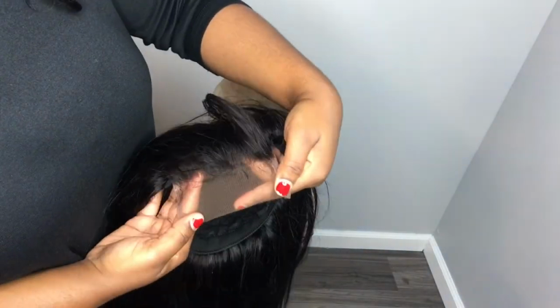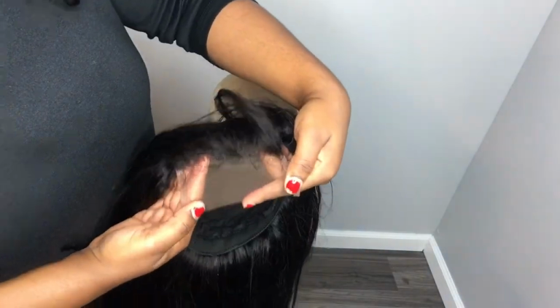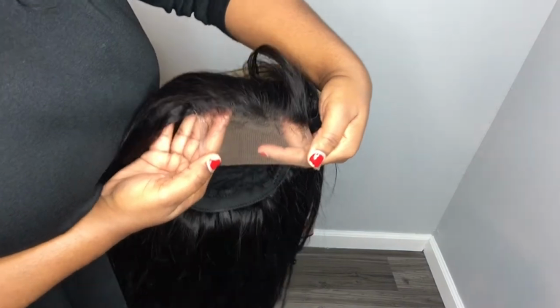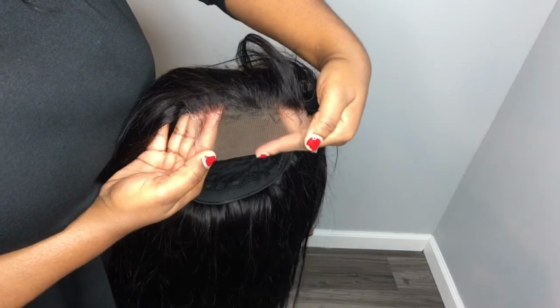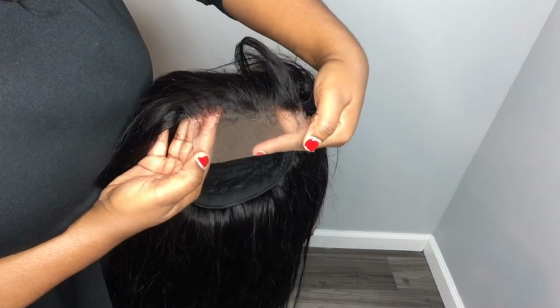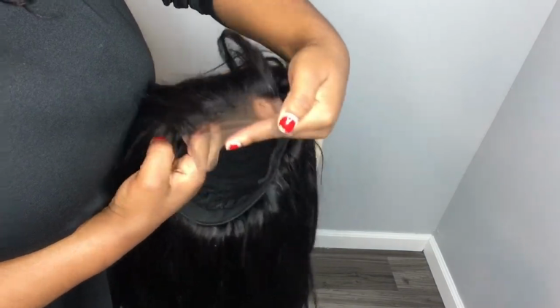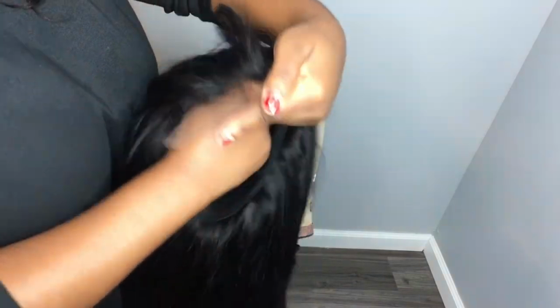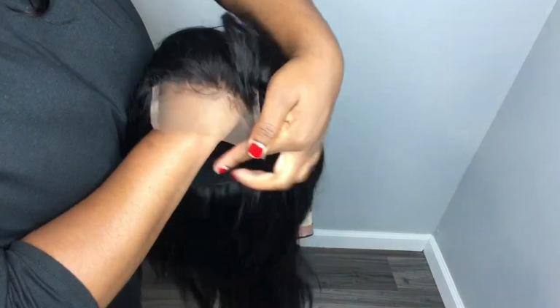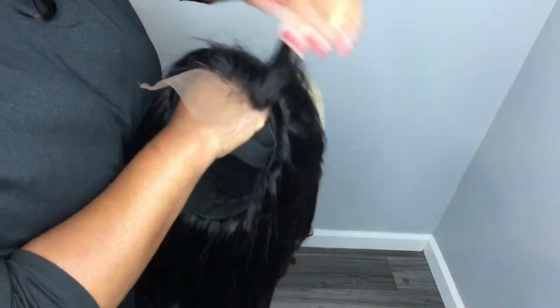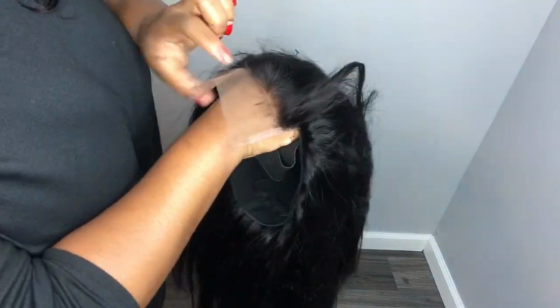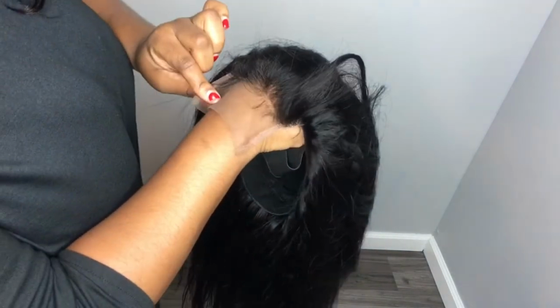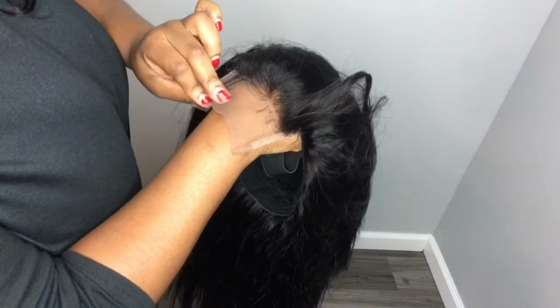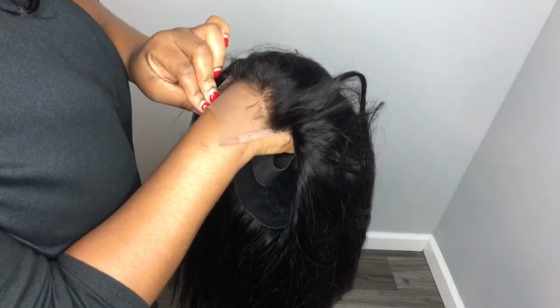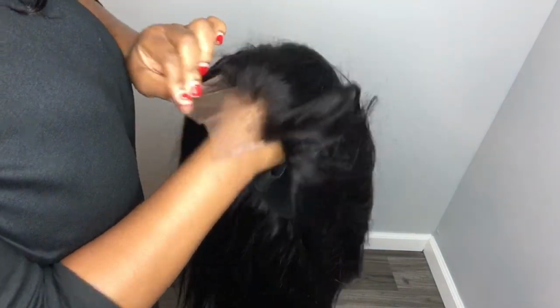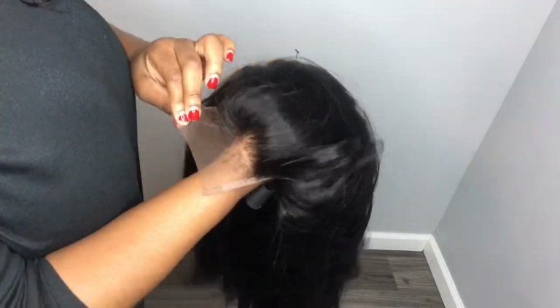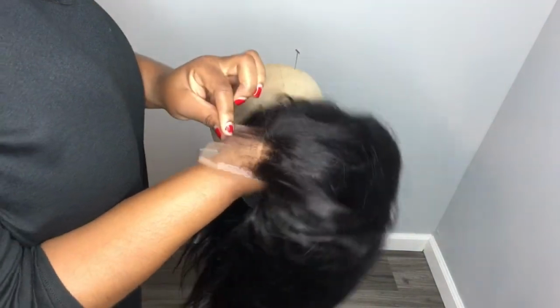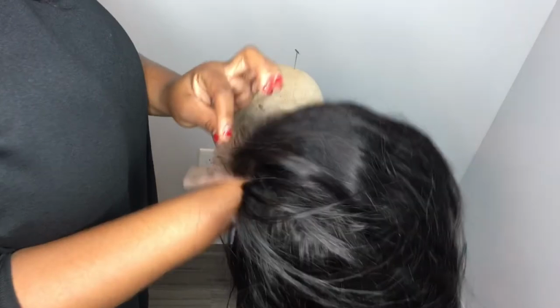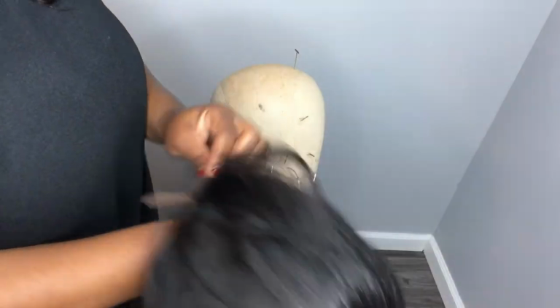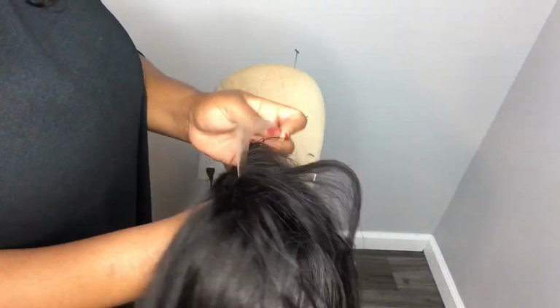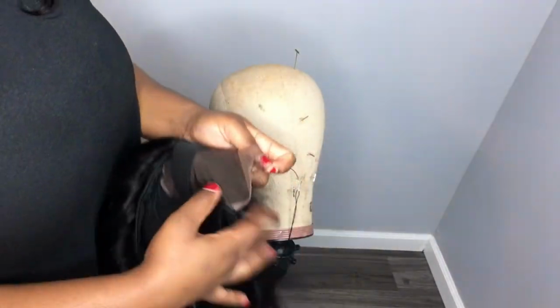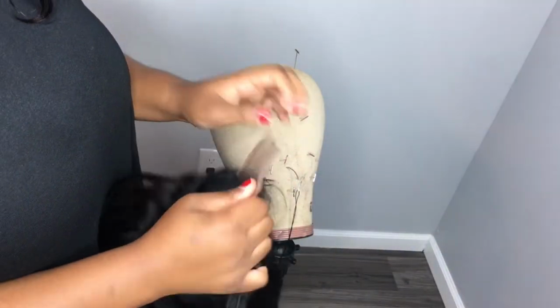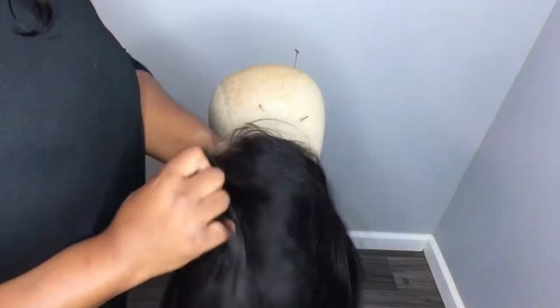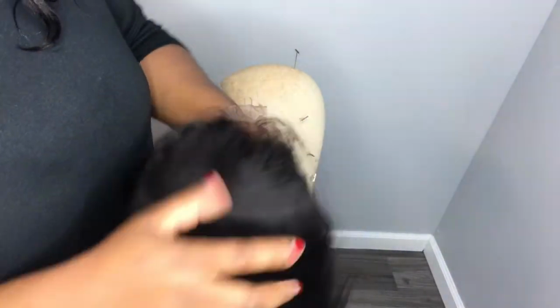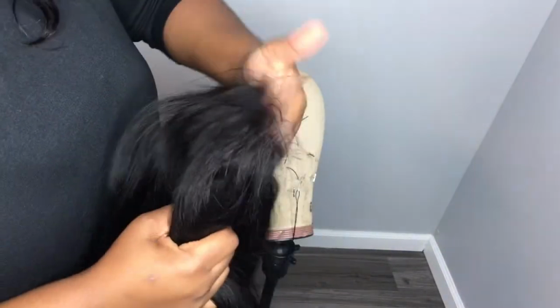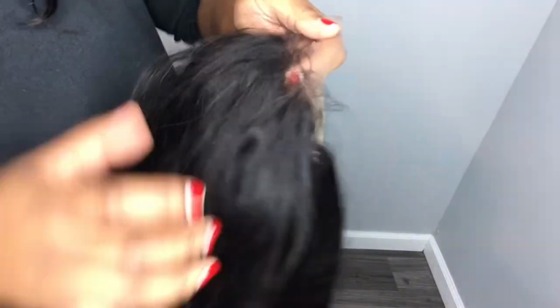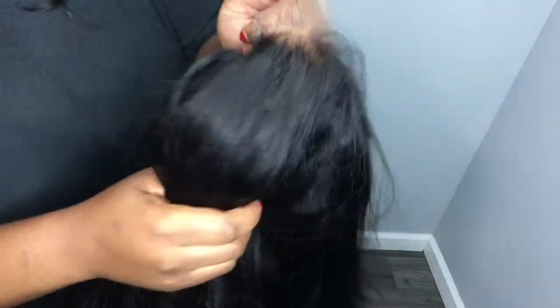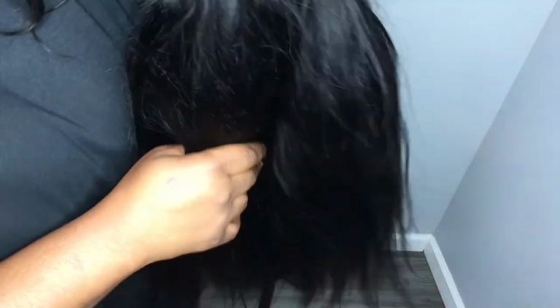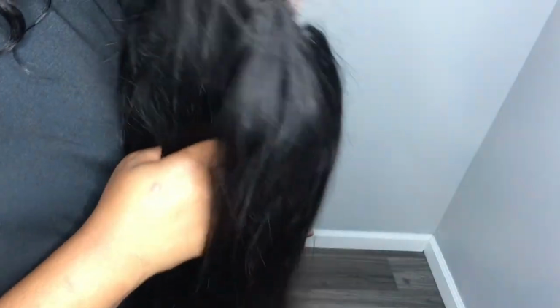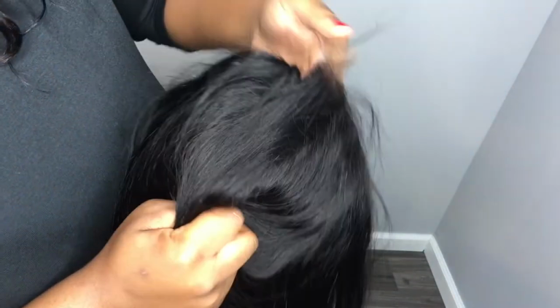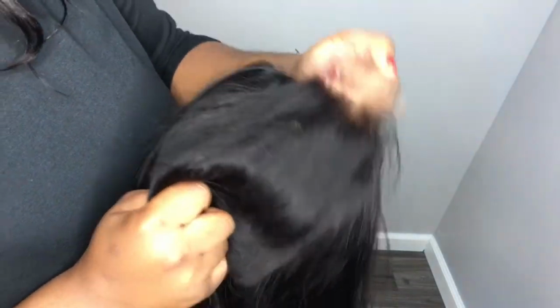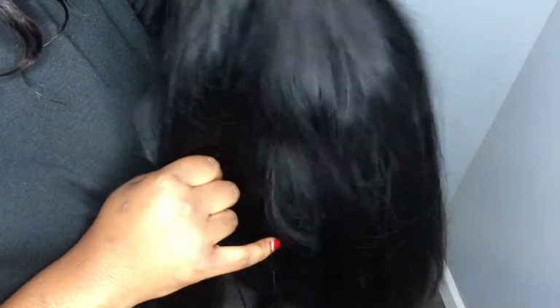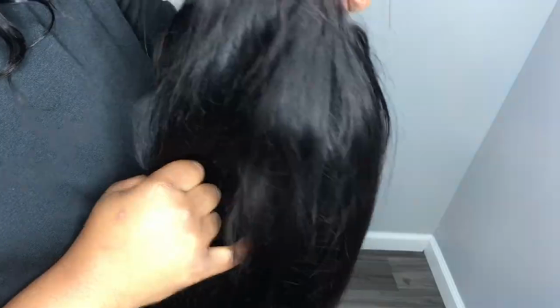In part three, you will learn how to pluck and bleach the knots, wash and style your hair. Thank you so very much for watching. Please feel free to share, comment, and like my video.